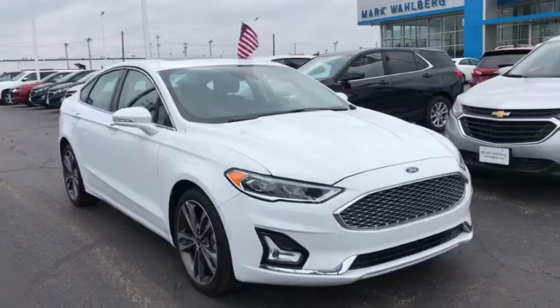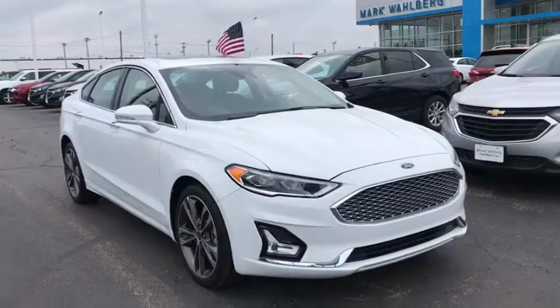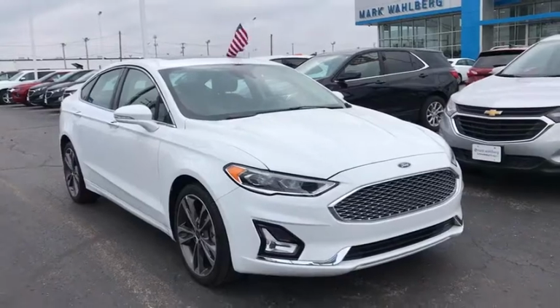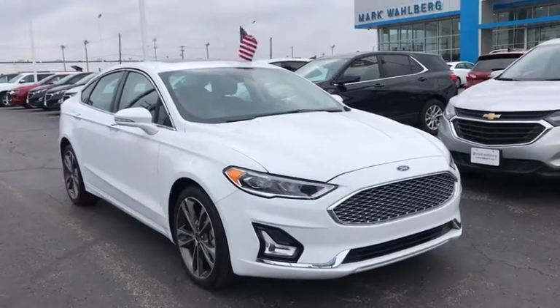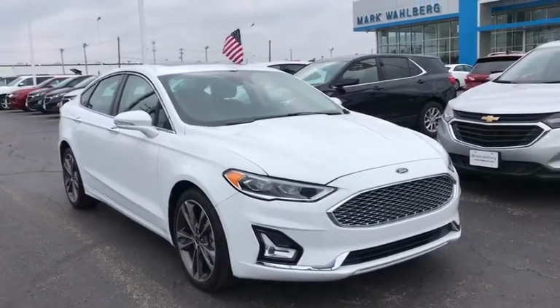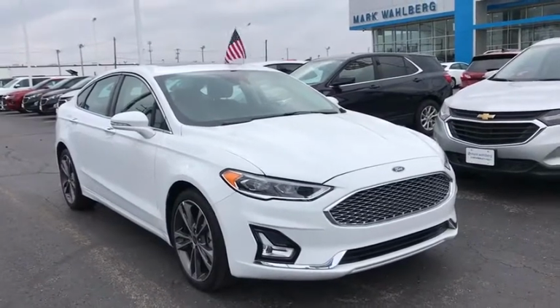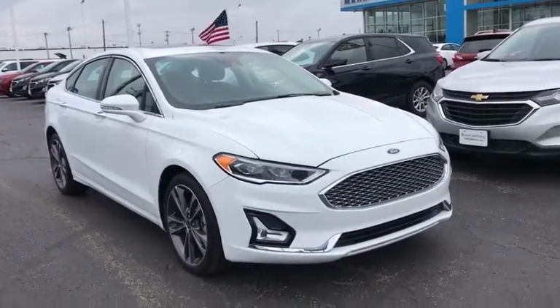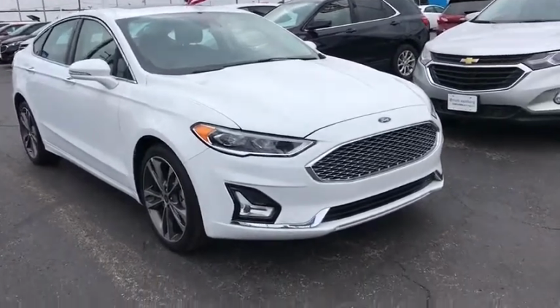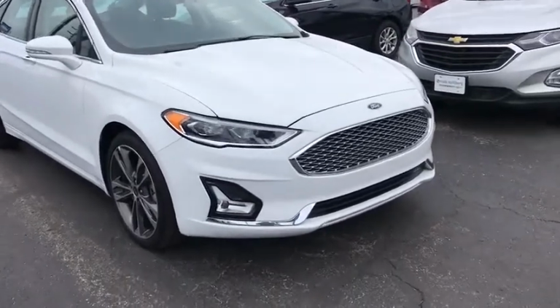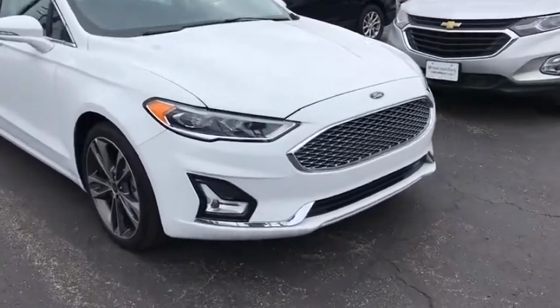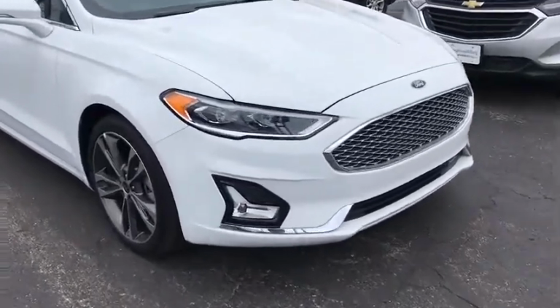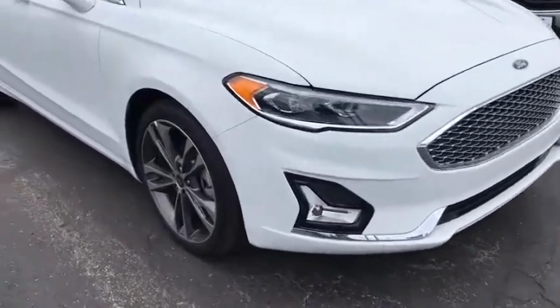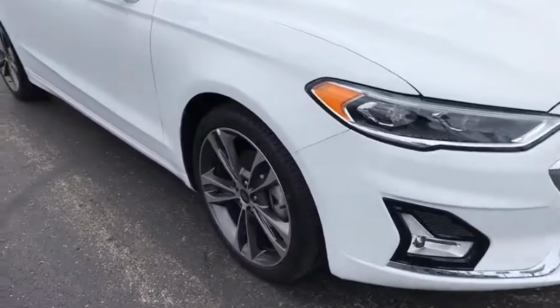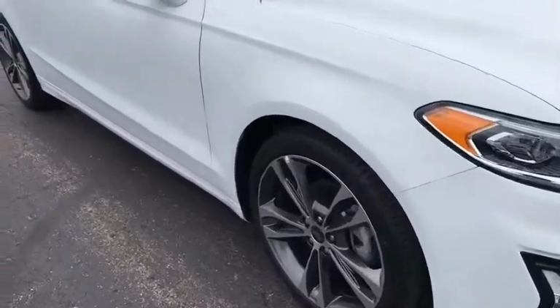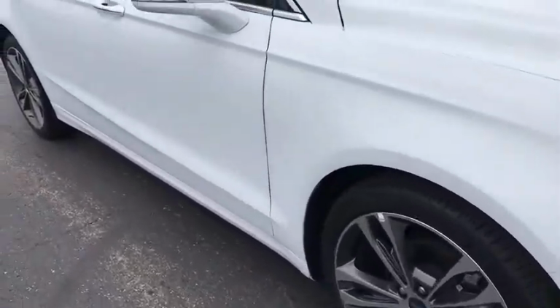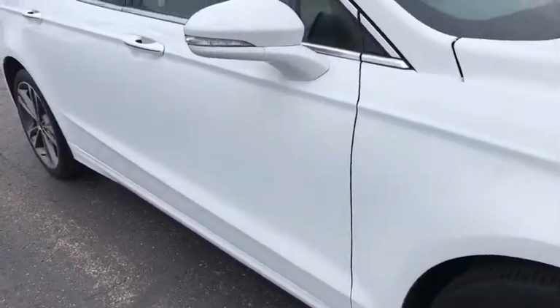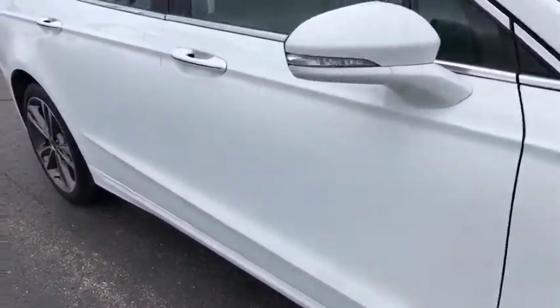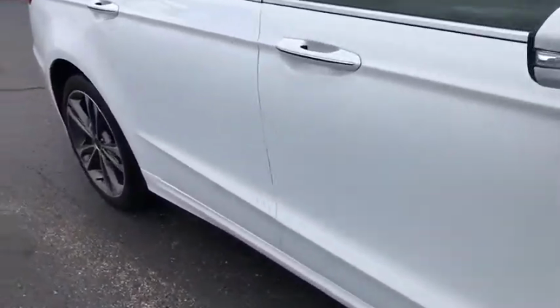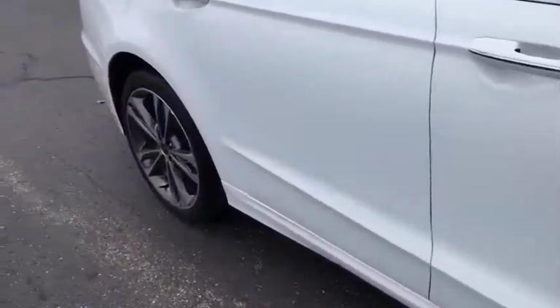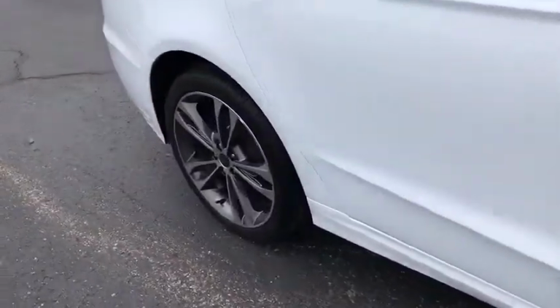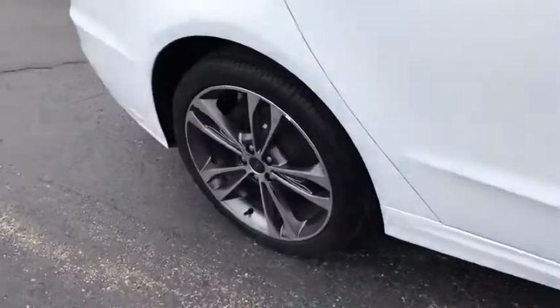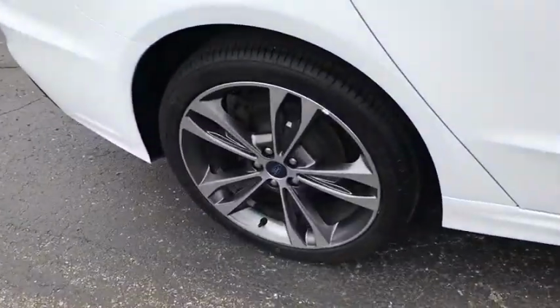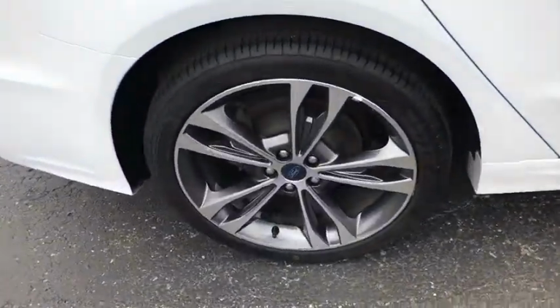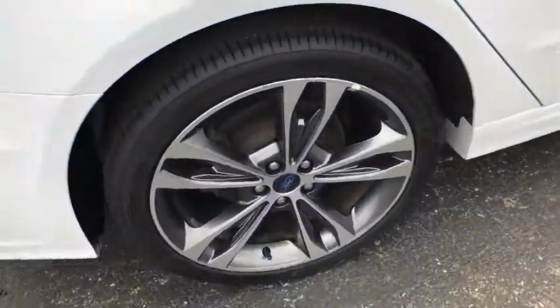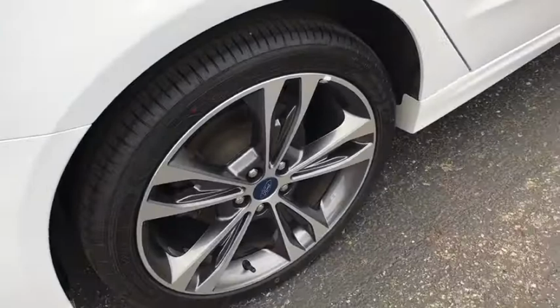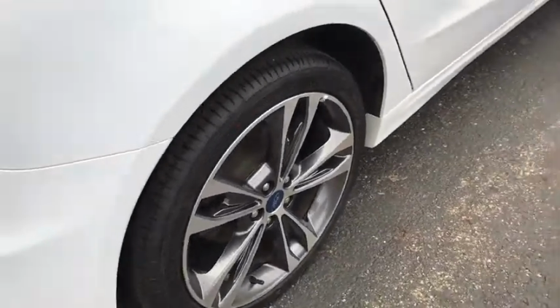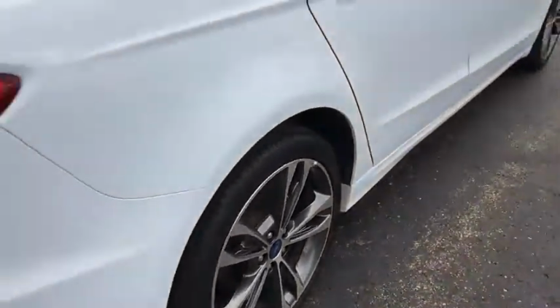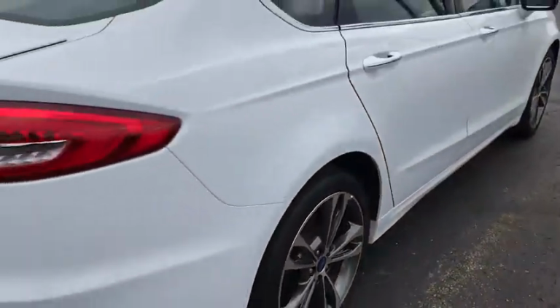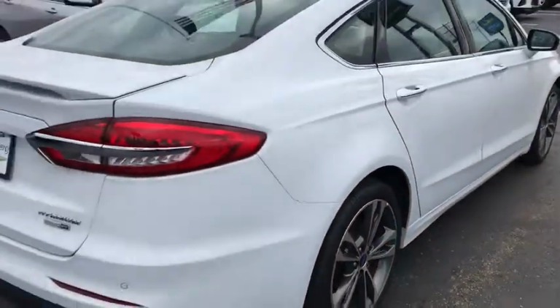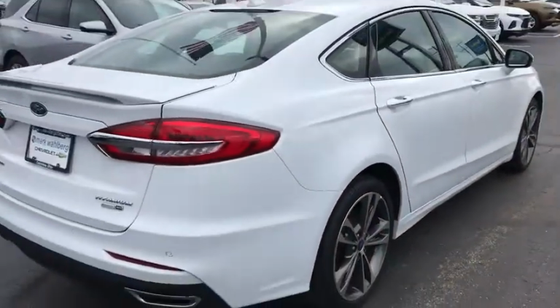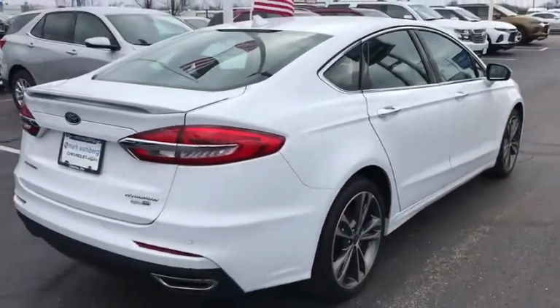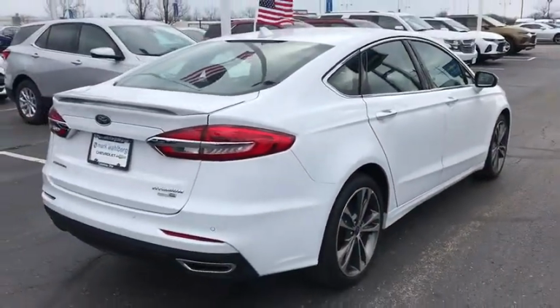You are going to love a 2019 Ford Fusion. You can have both impressive power and great economy in a Fusion. This vehicle has less than 20,000 miles. Here are some of this vehicle's great options.